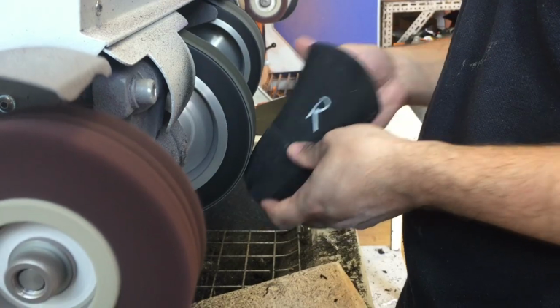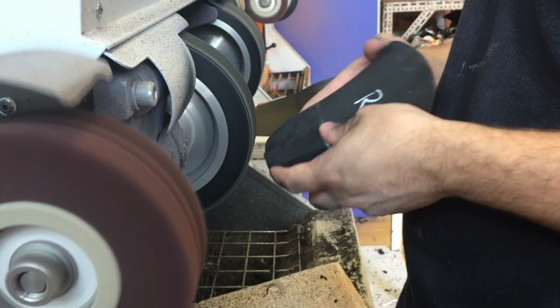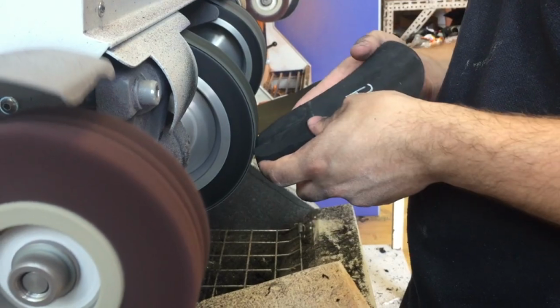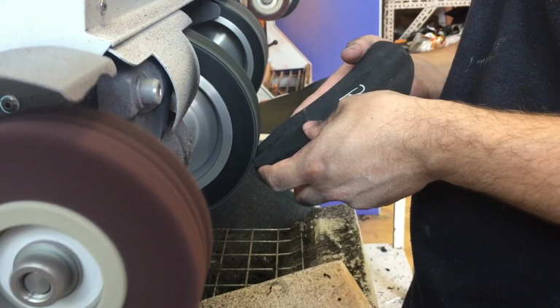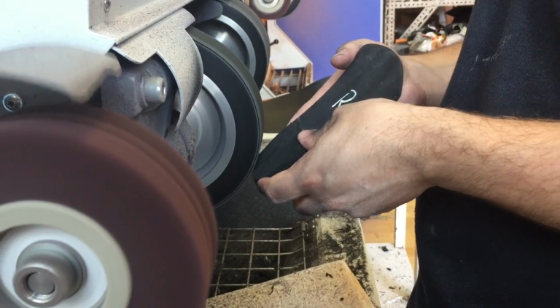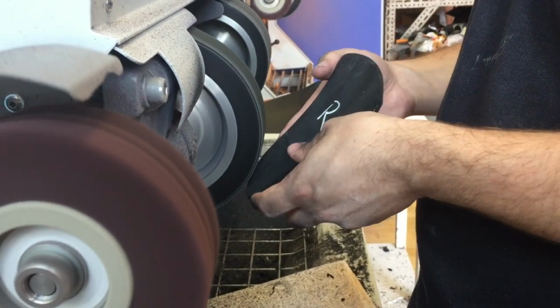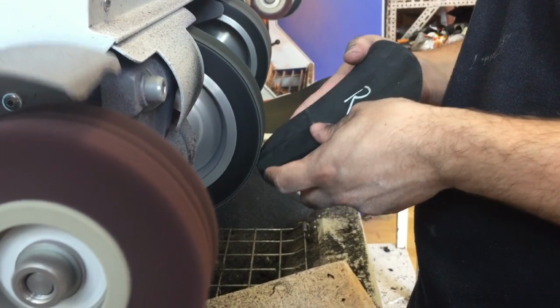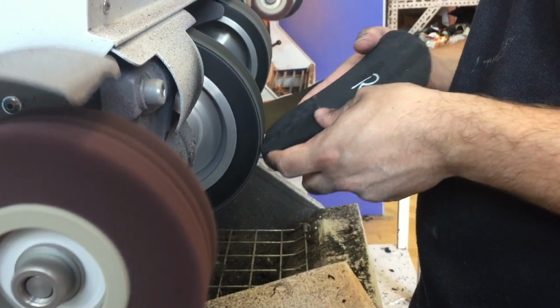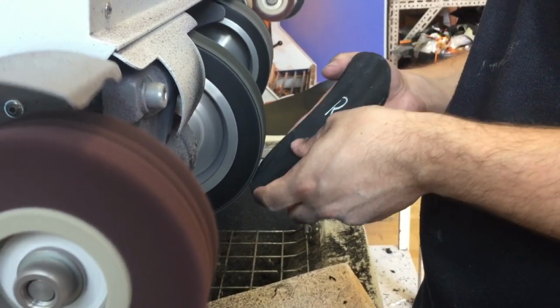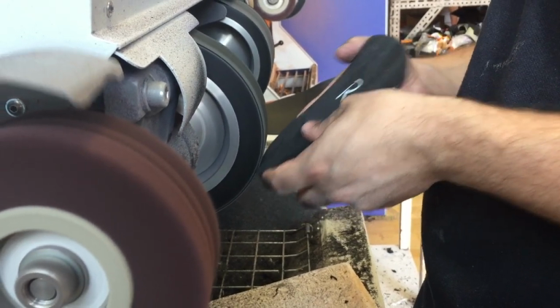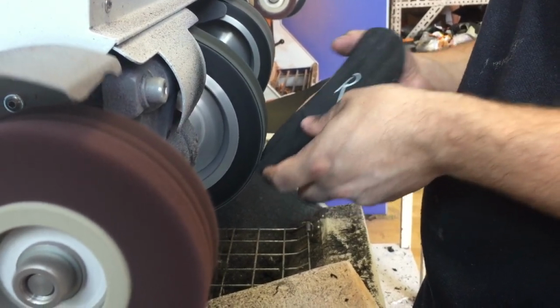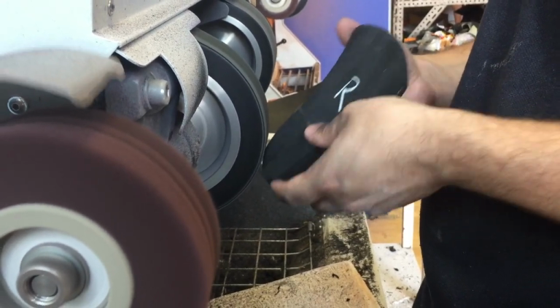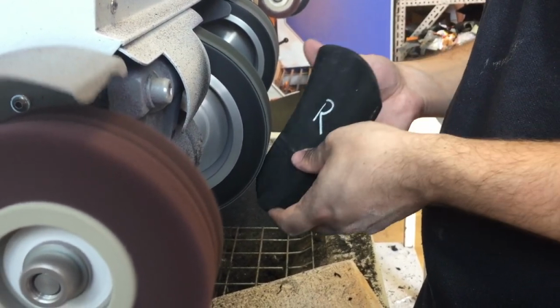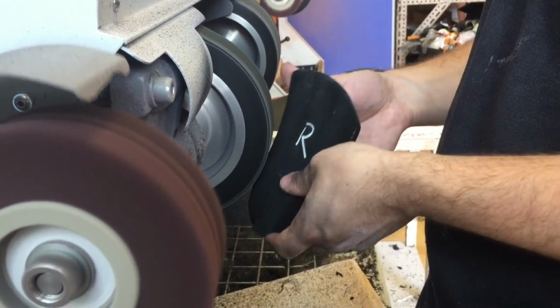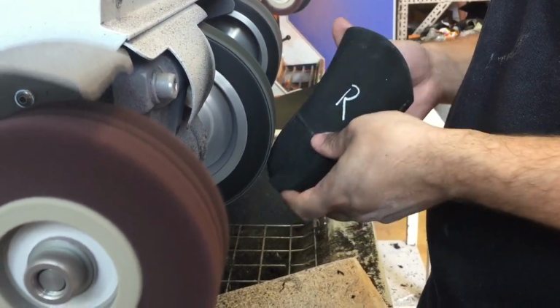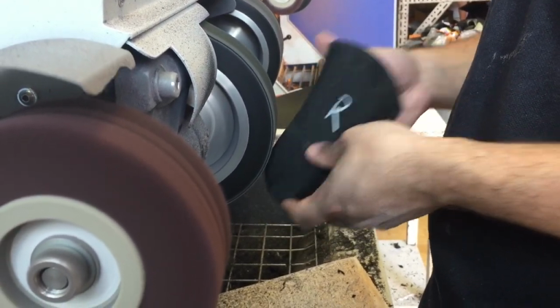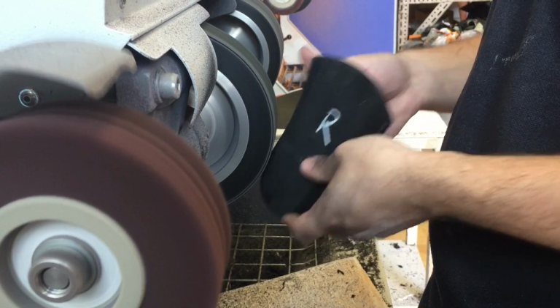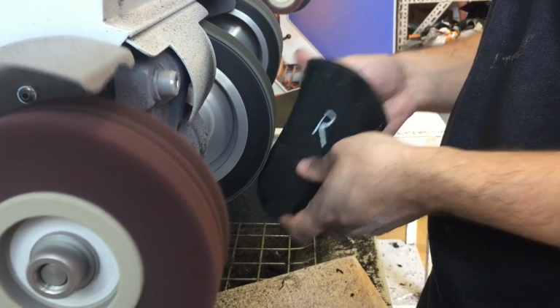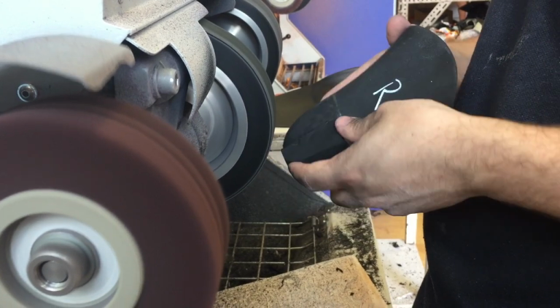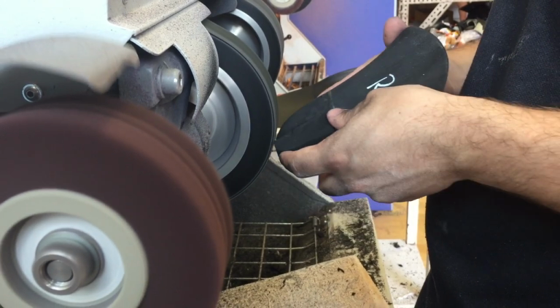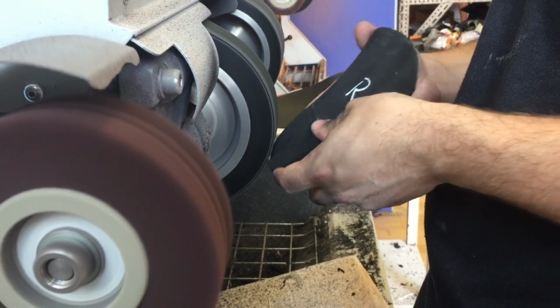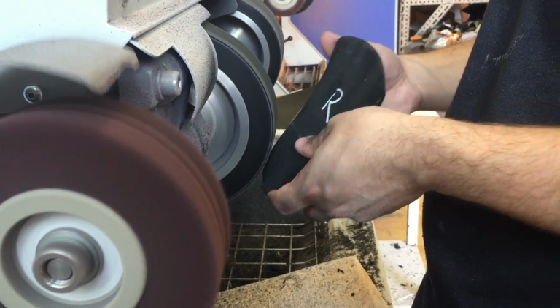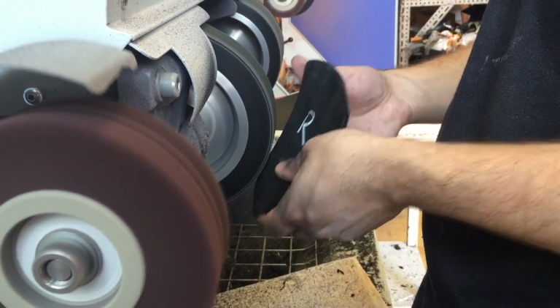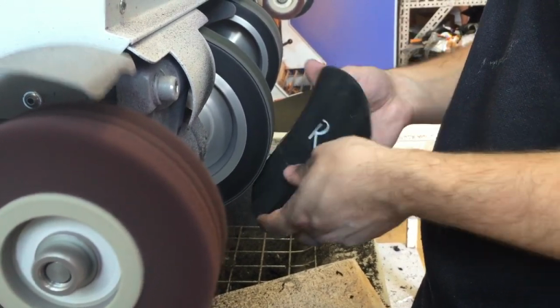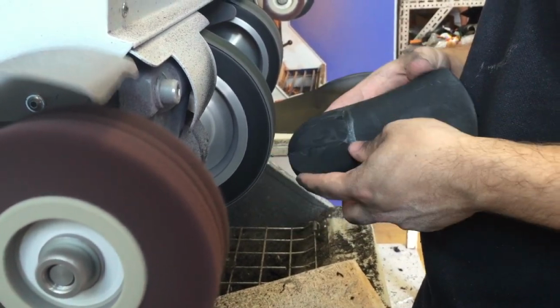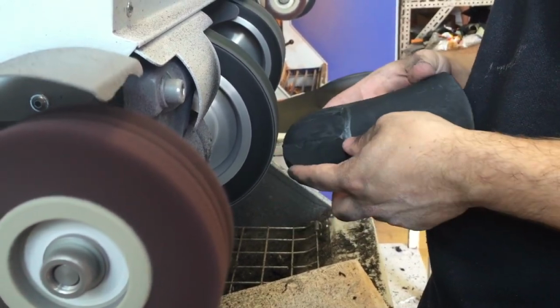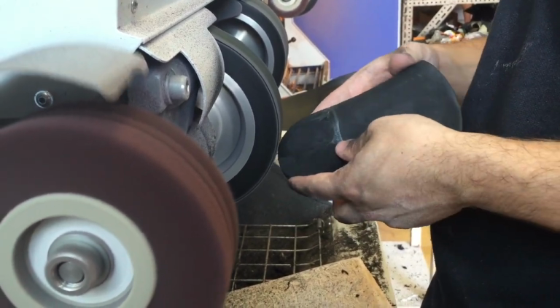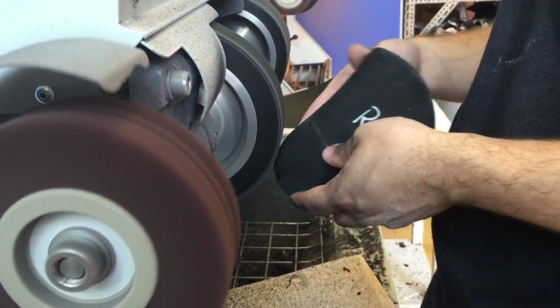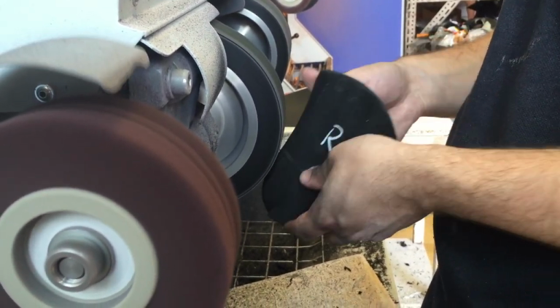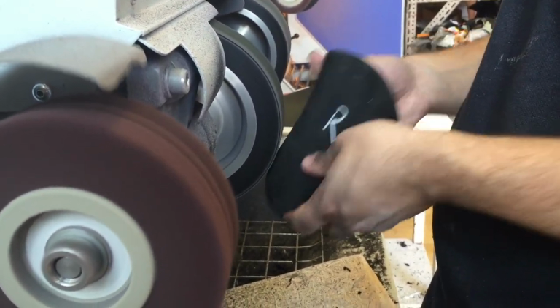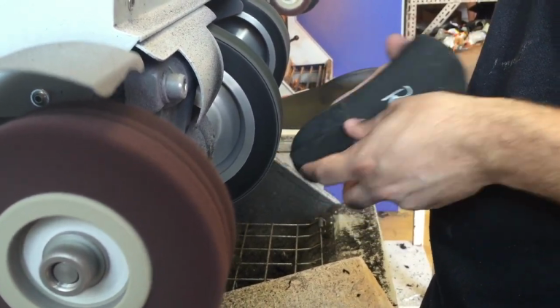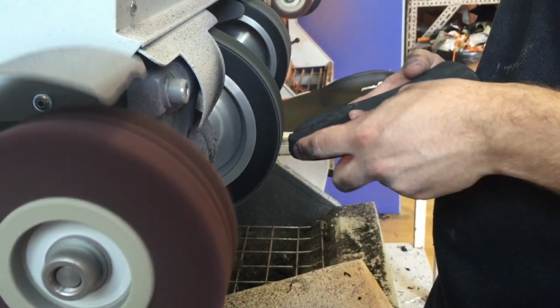Although Enator insoles are not made in Suffolk, all the design work is done here. That includes development of the special material which contributes to their injury reduction benefits.